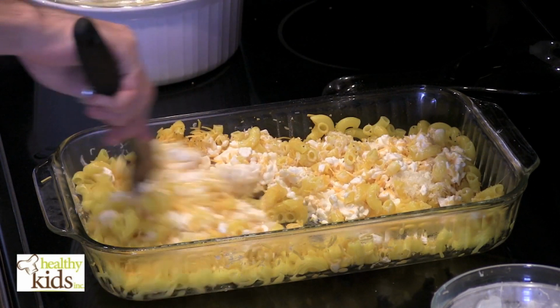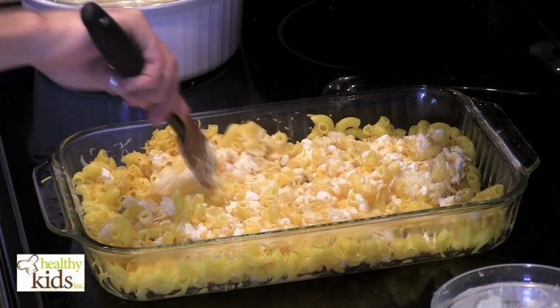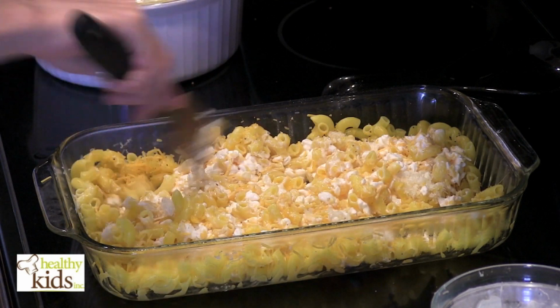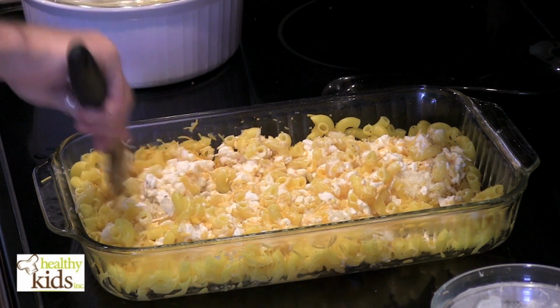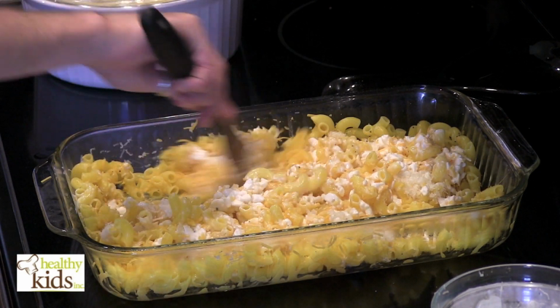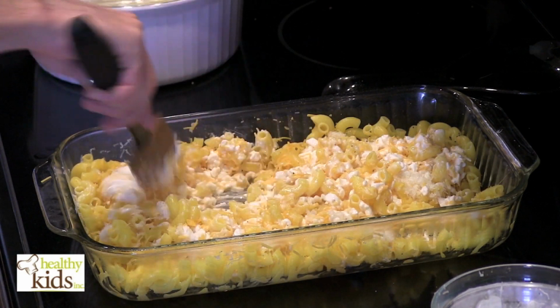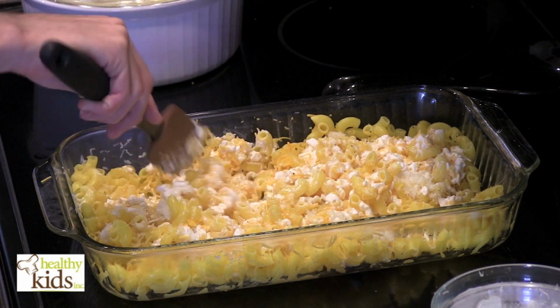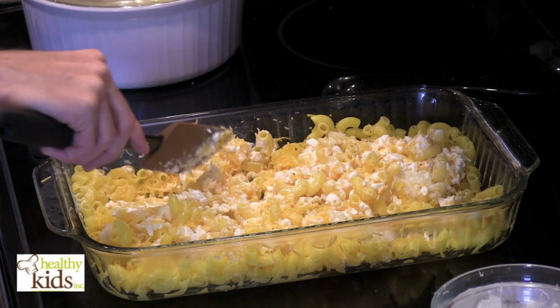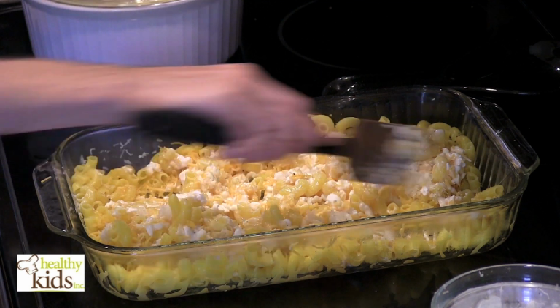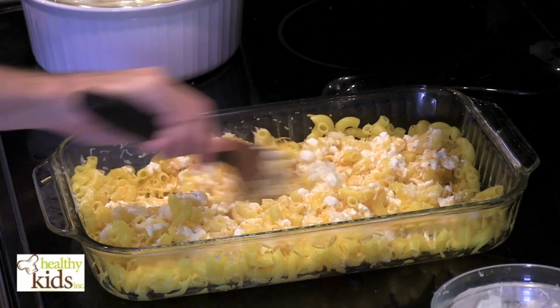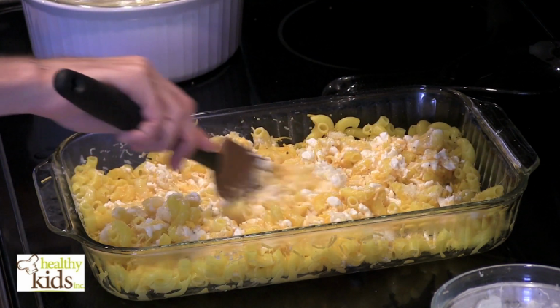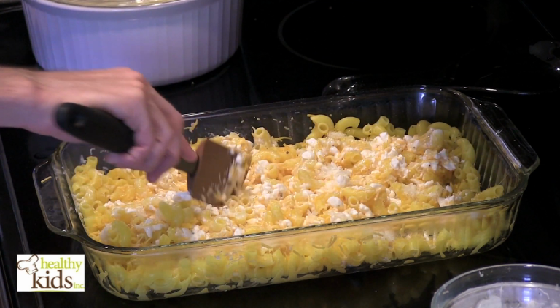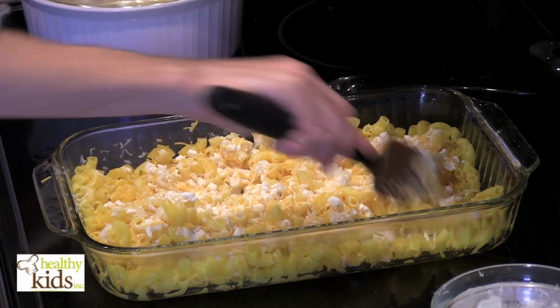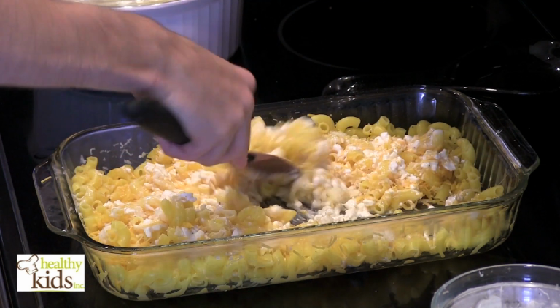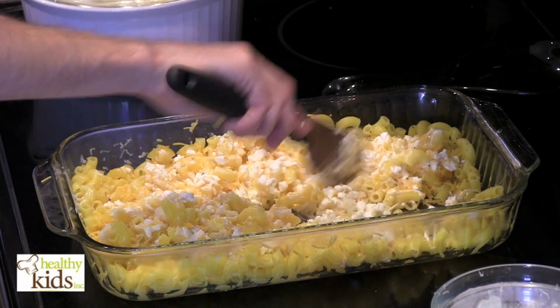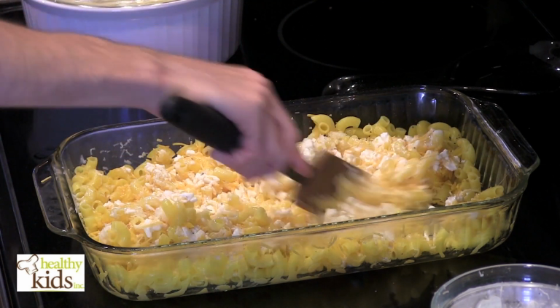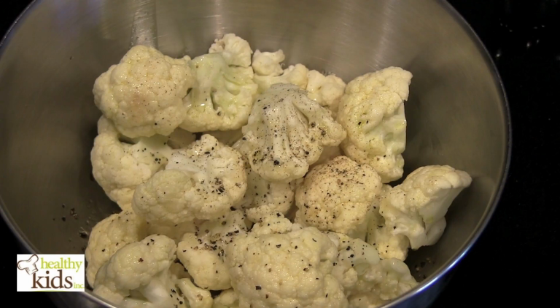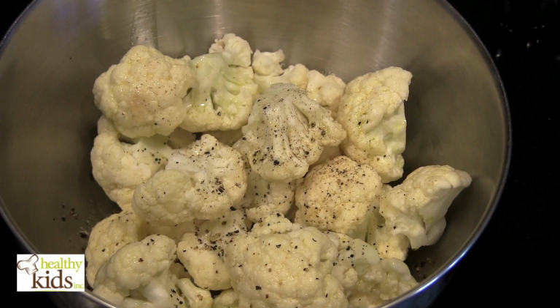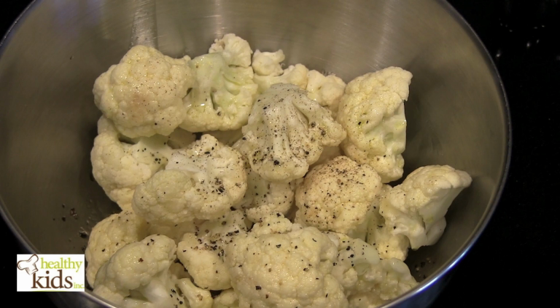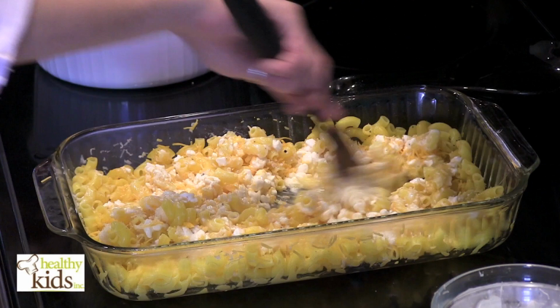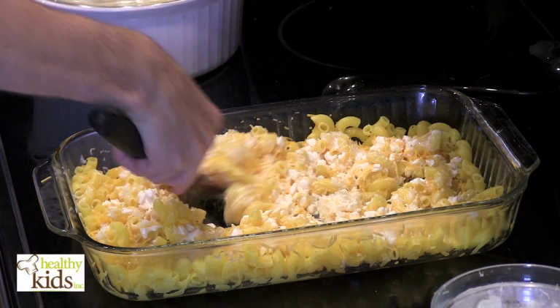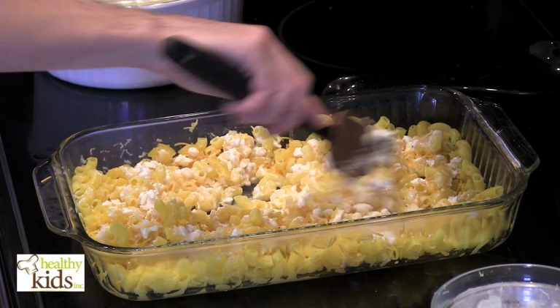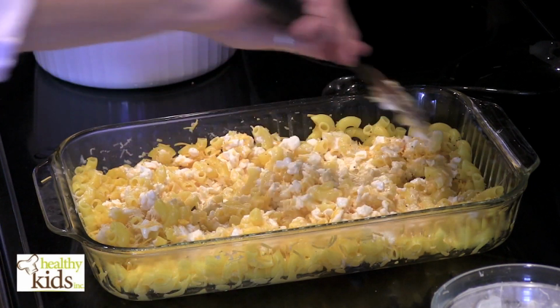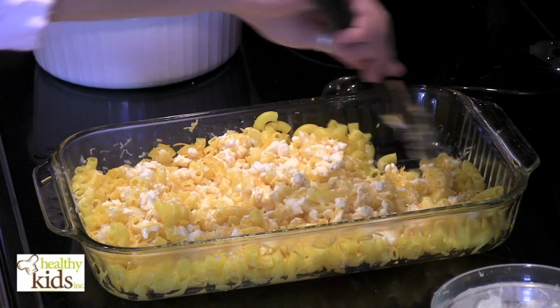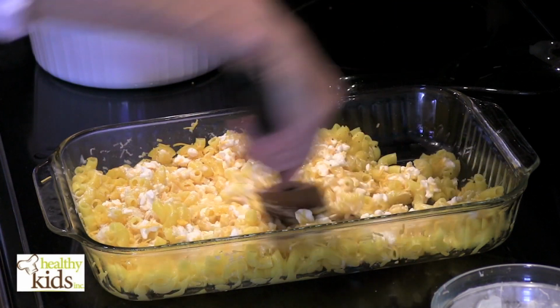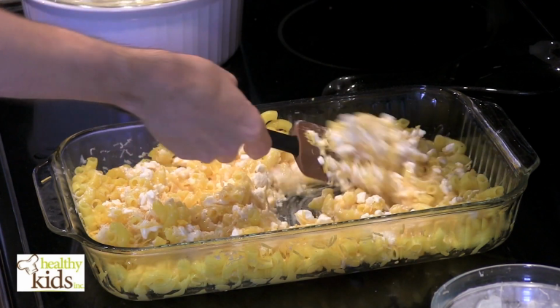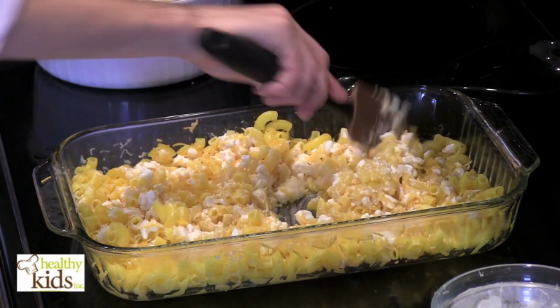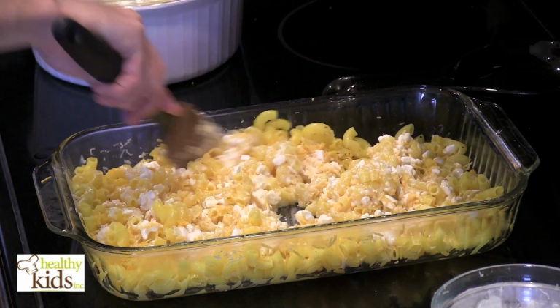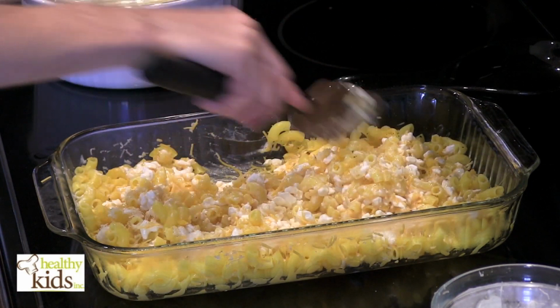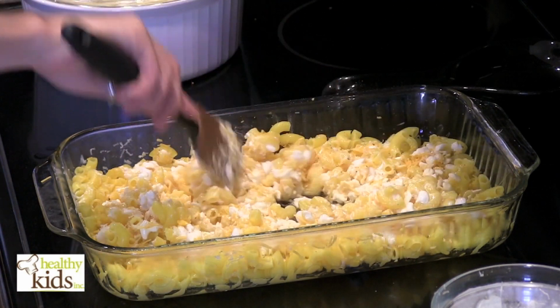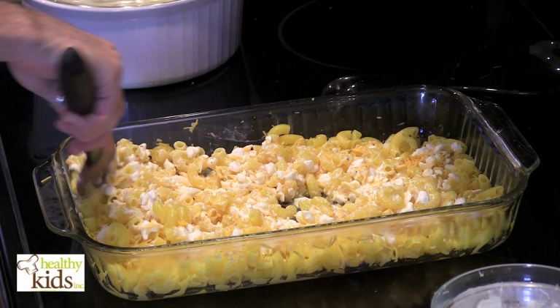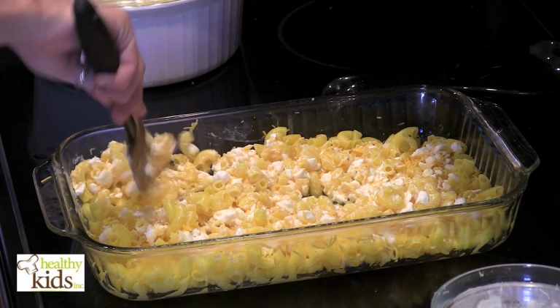We've got our oven preheated to 375 degrees. In this other dish we just have some cauliflower that we've chopped up a little bit, seasoned with olive oil, salt, and pepper. We're just going to simply roast that along with the macaroni and cheese as it bakes.